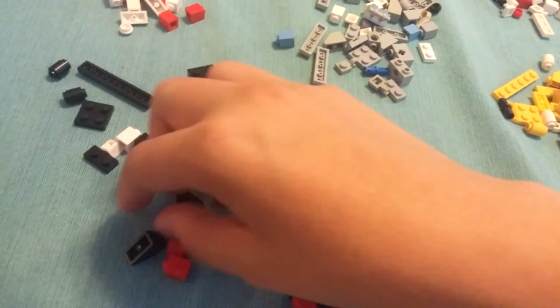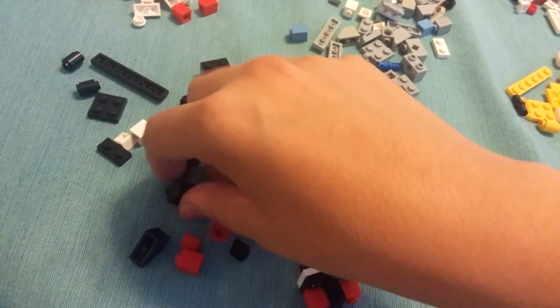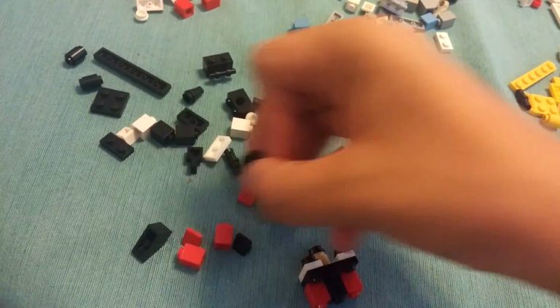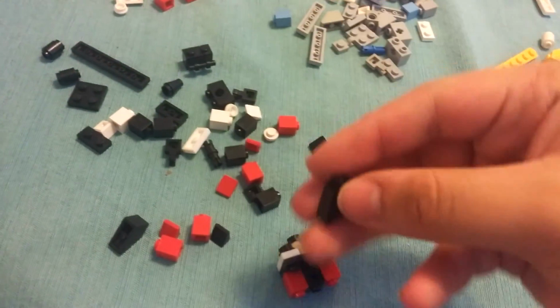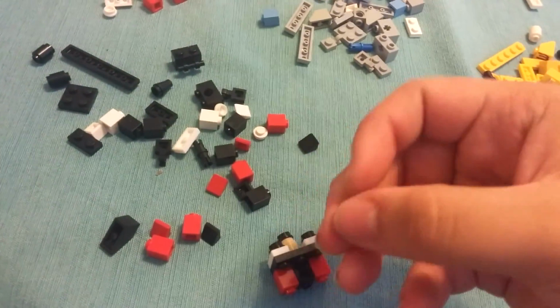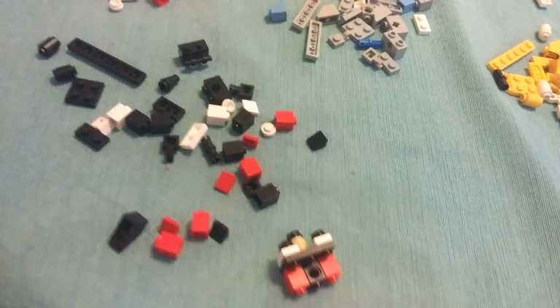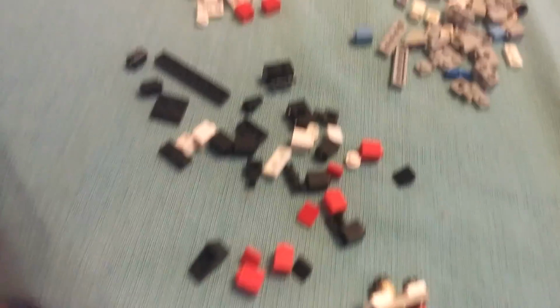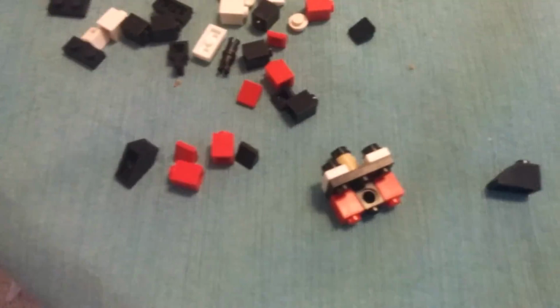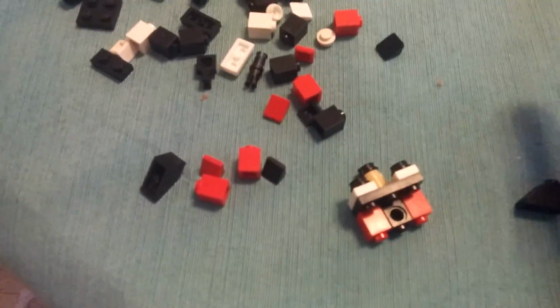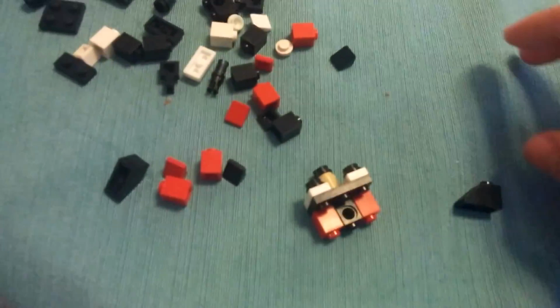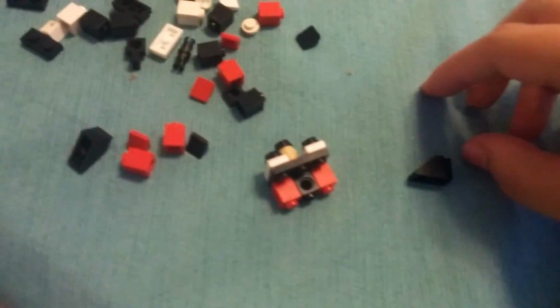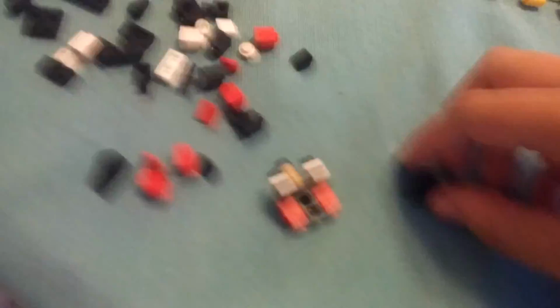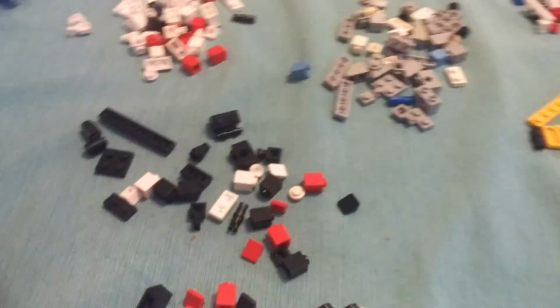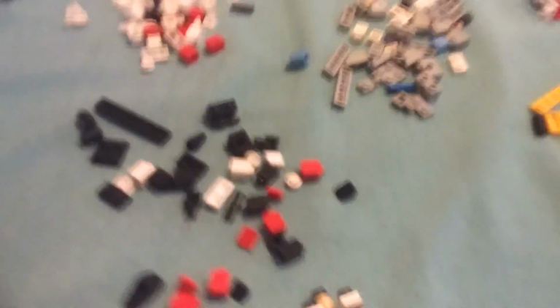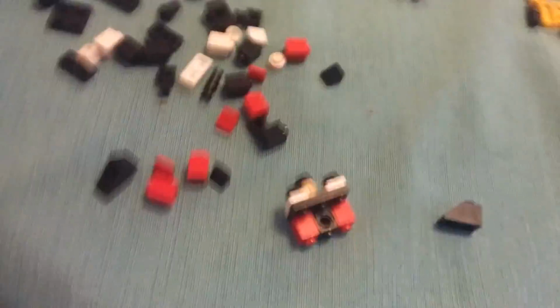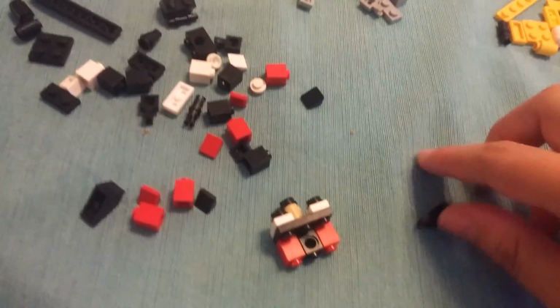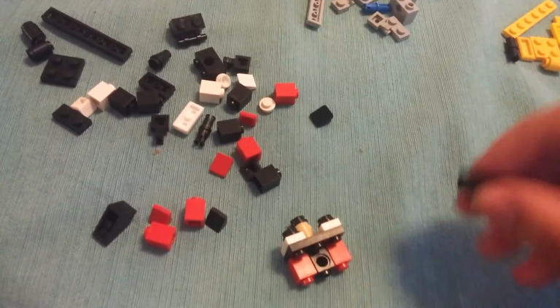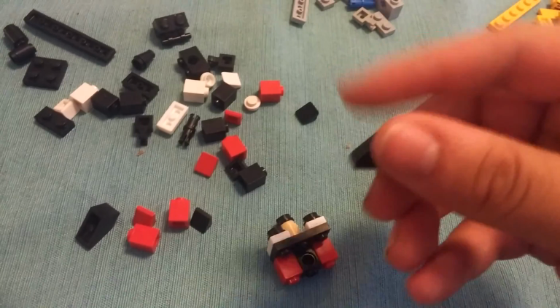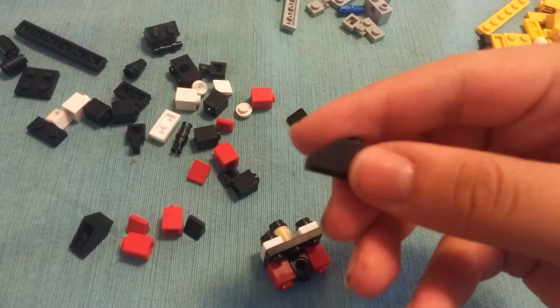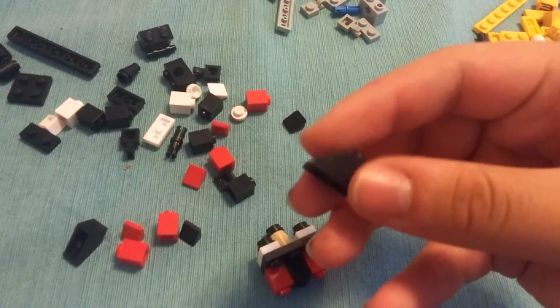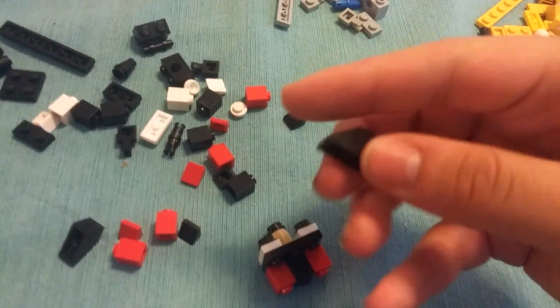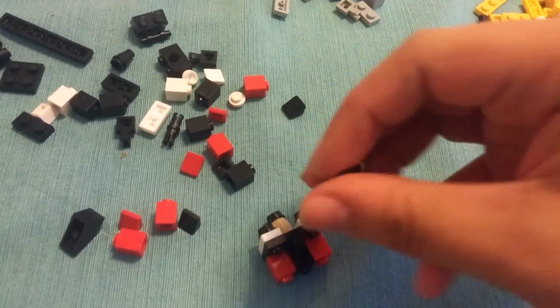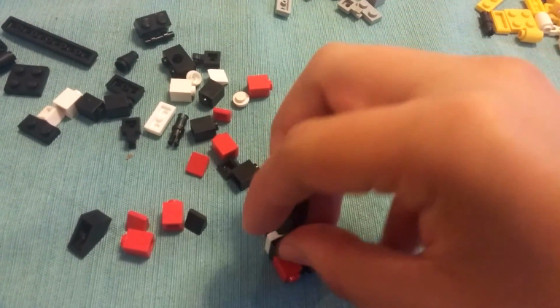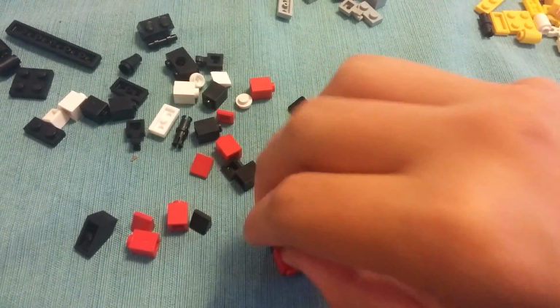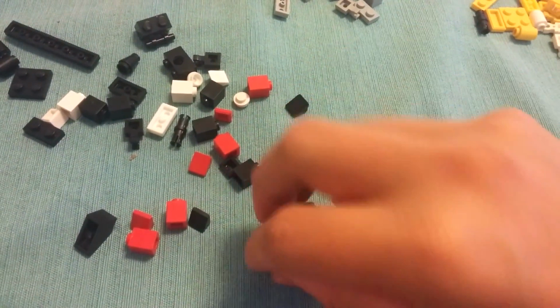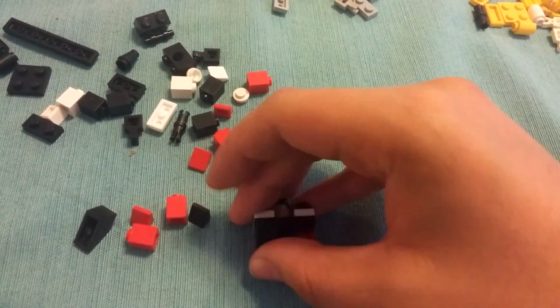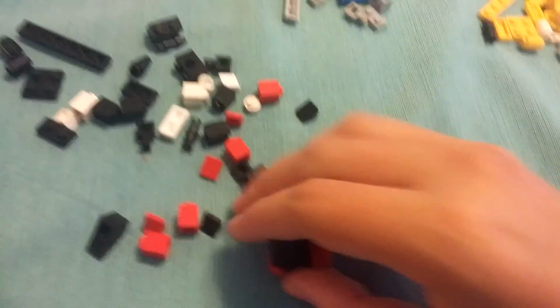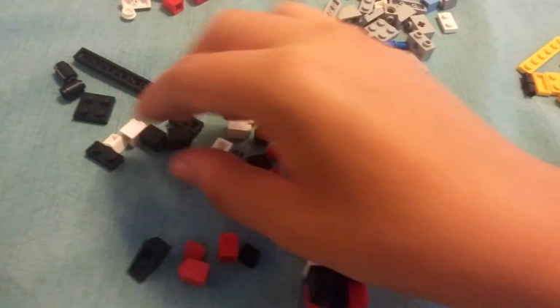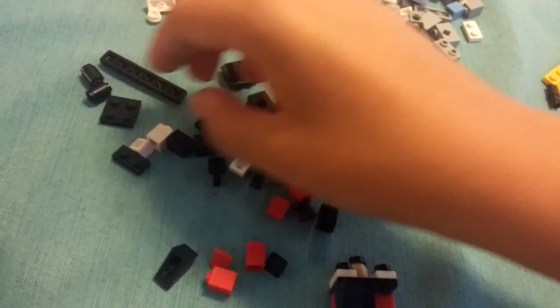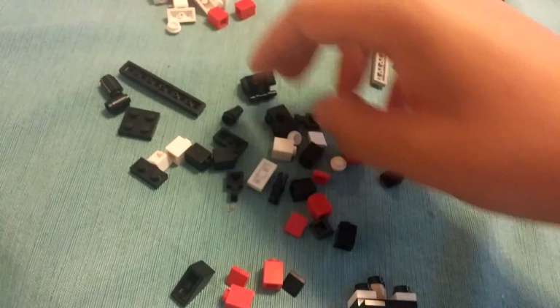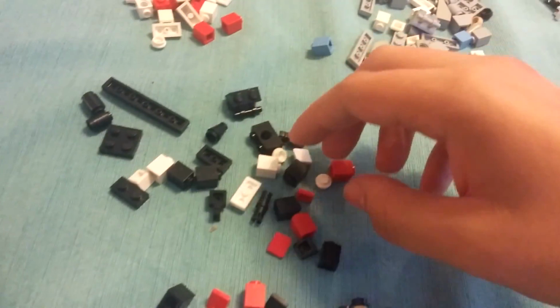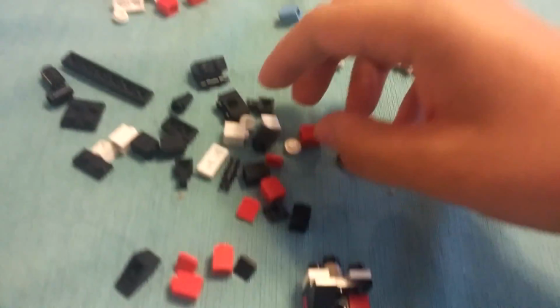And then two of the foot pieces — I dropped the piece, sorry. The black foot piece, and those will be the ears again, just stick those at the ends like that.